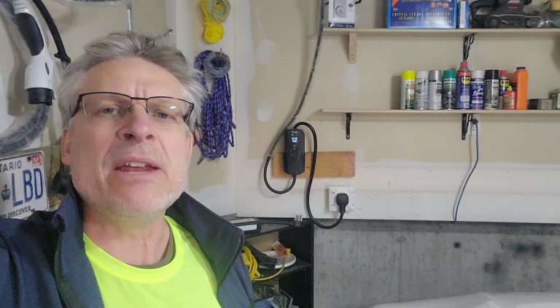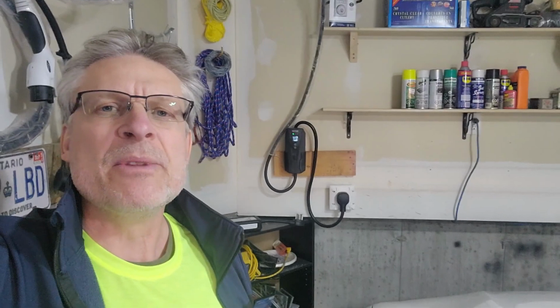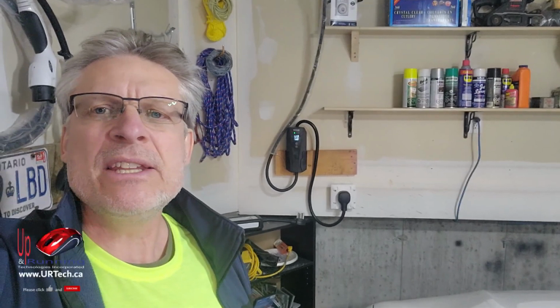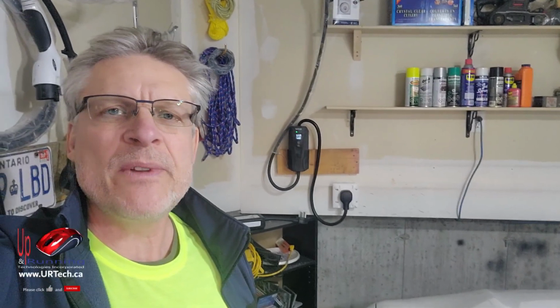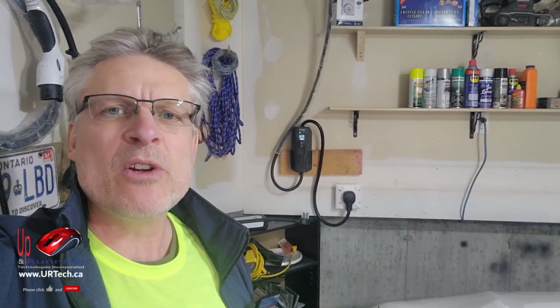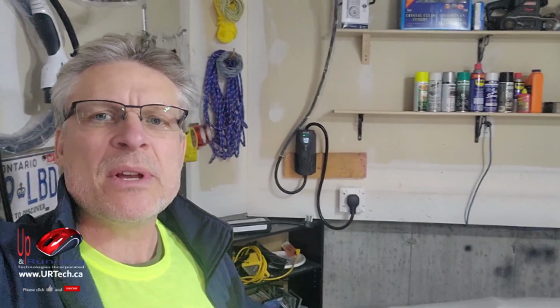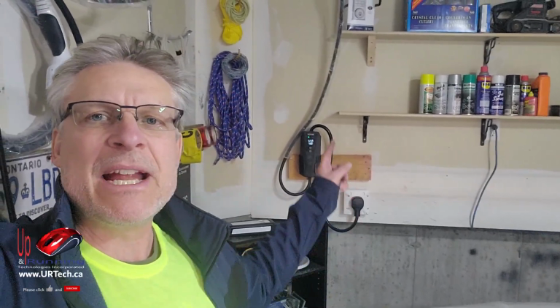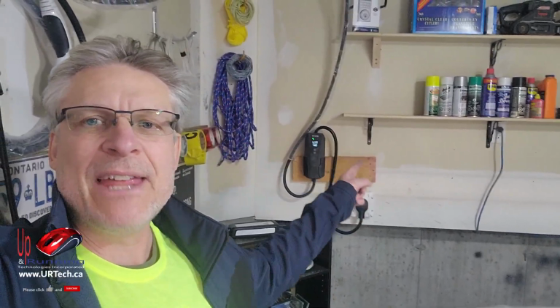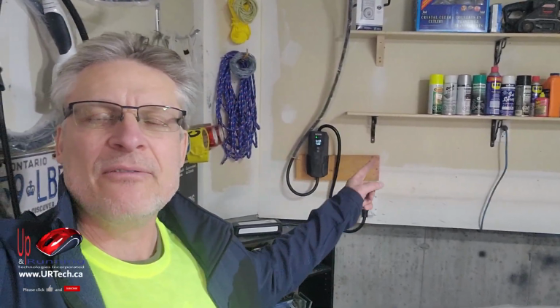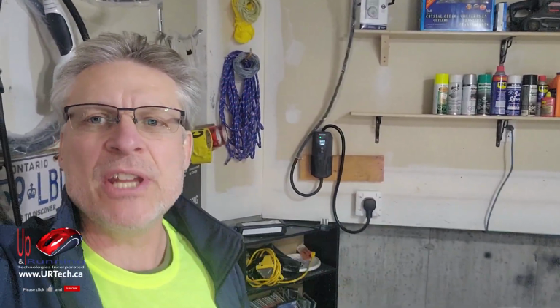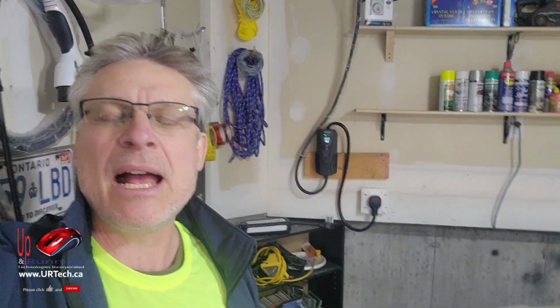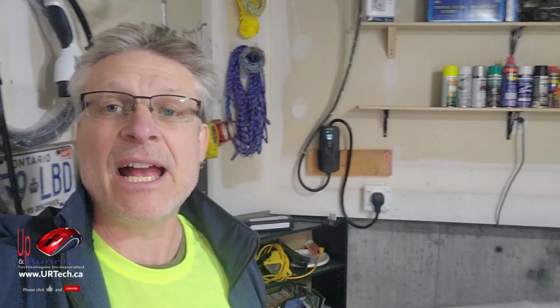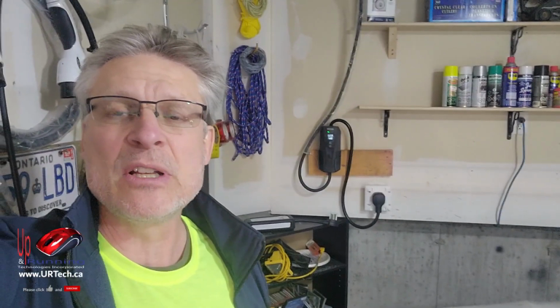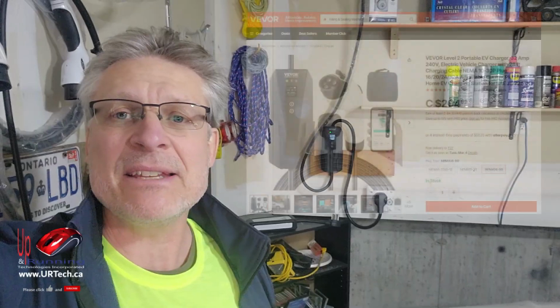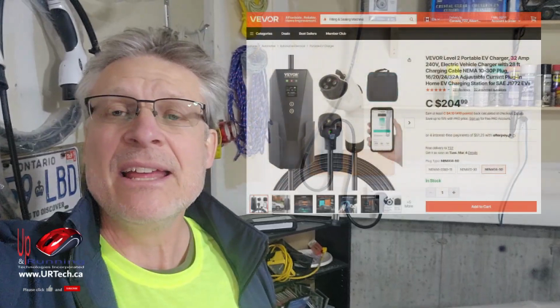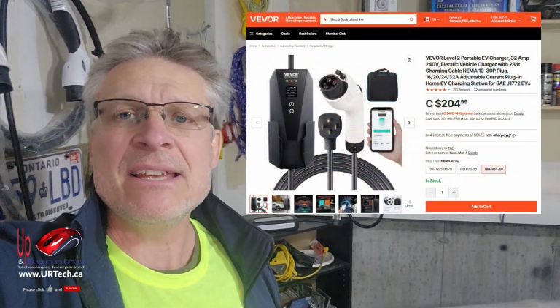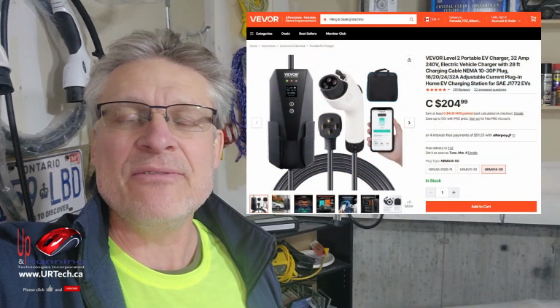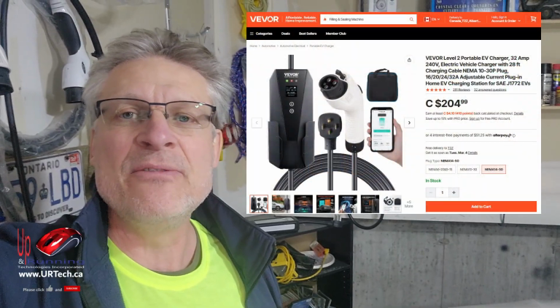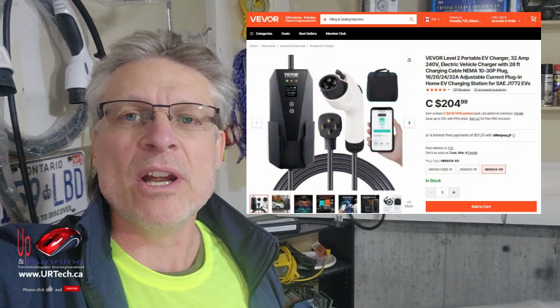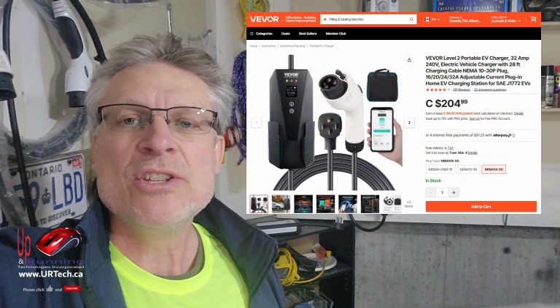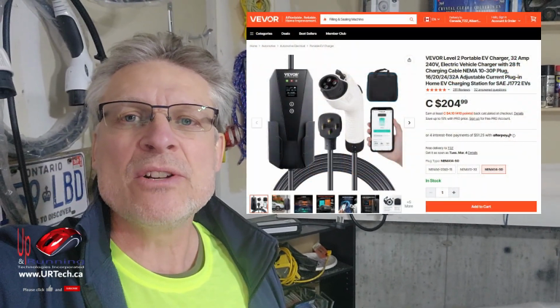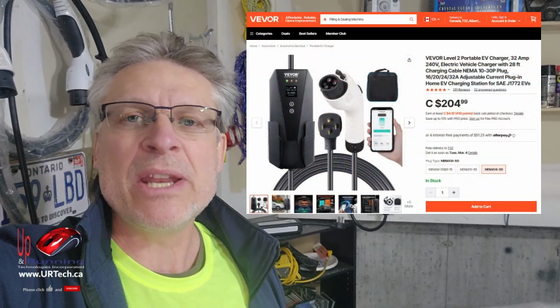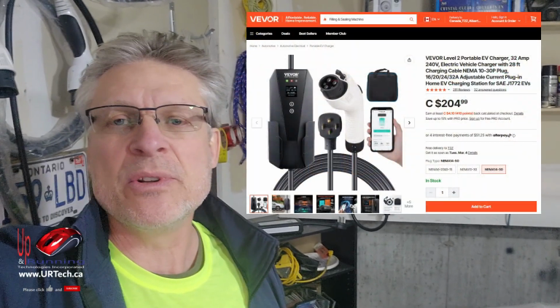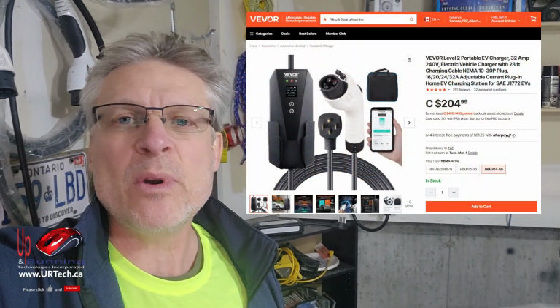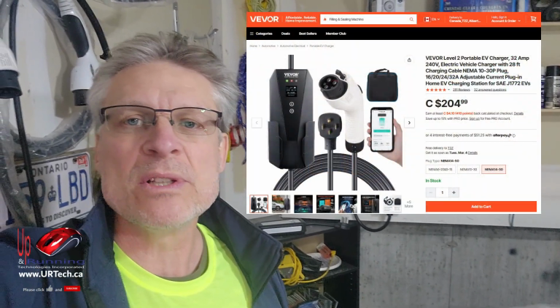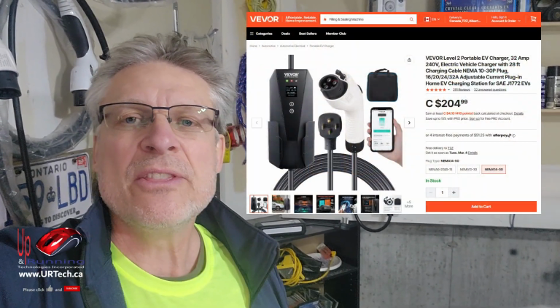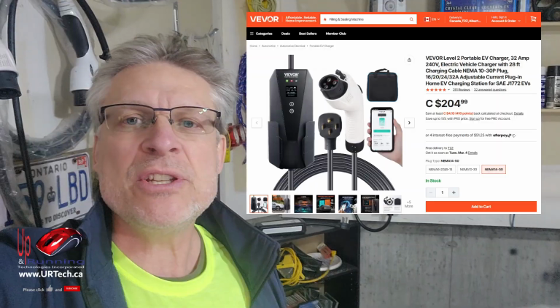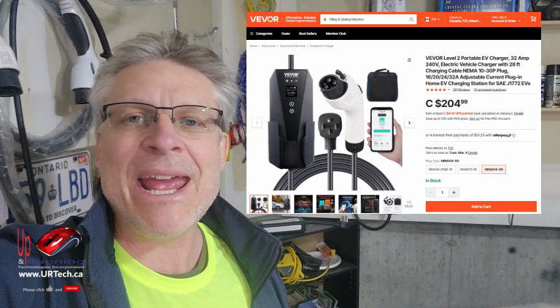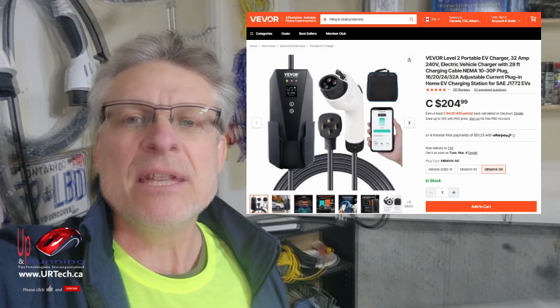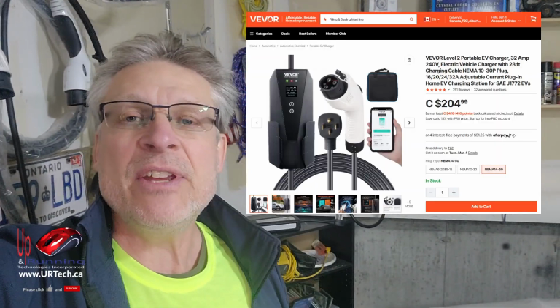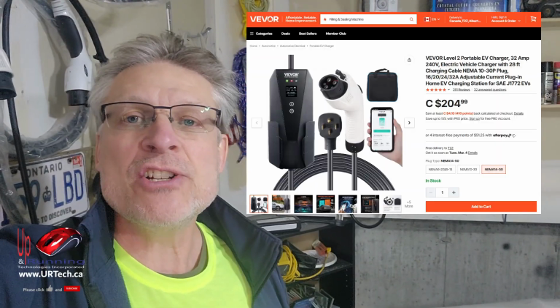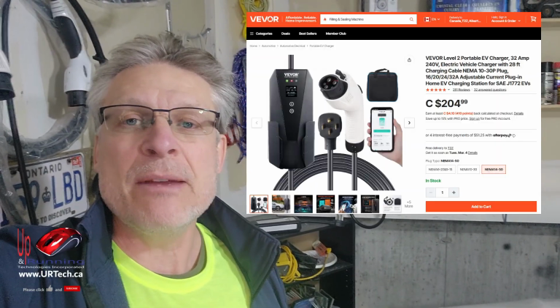Good day and welcome to the channel. In this short video, we're going to explain how to get that functioning at its full capacity. That is a VIVOR 220 or 240 volt 32 amp EV charging cable.